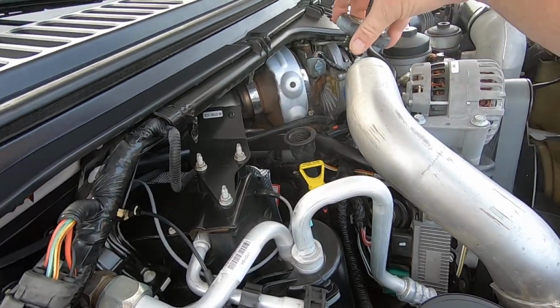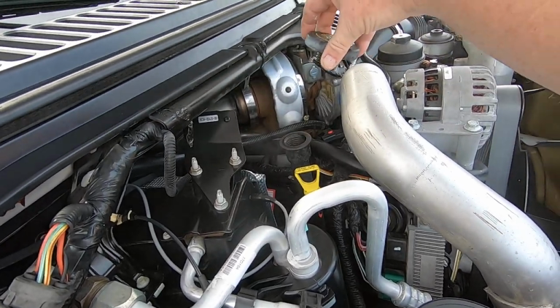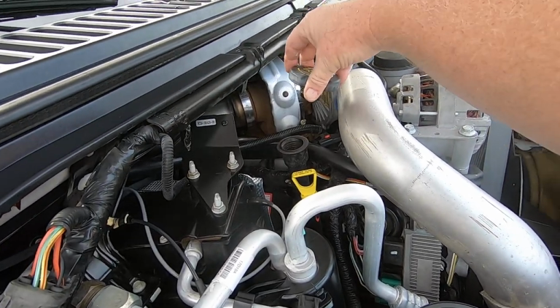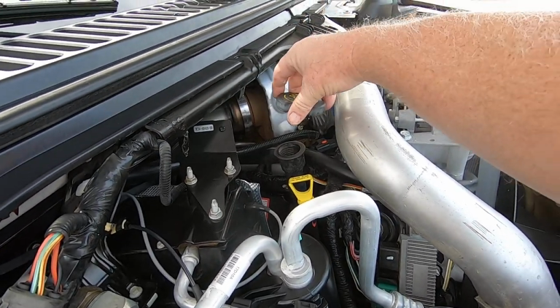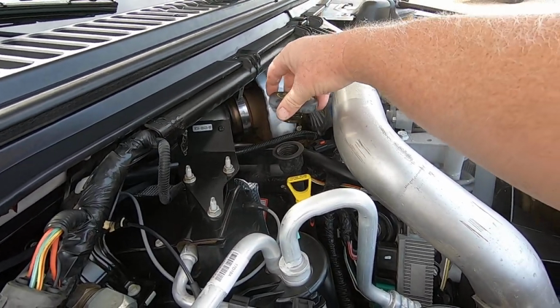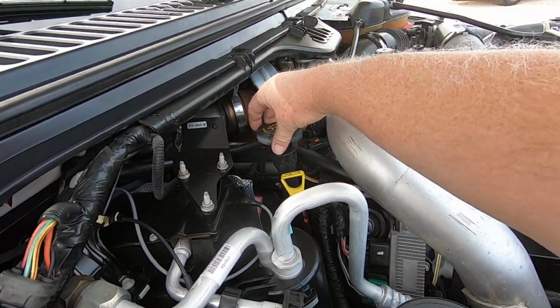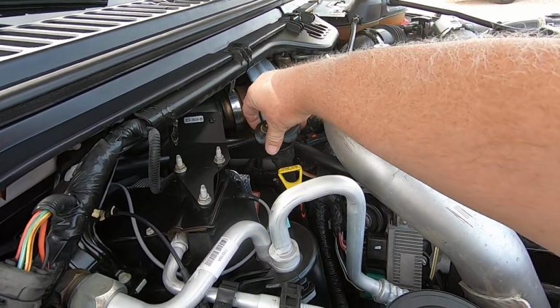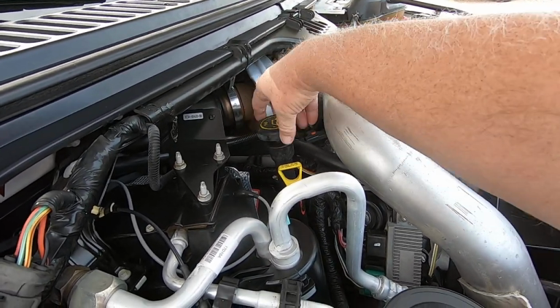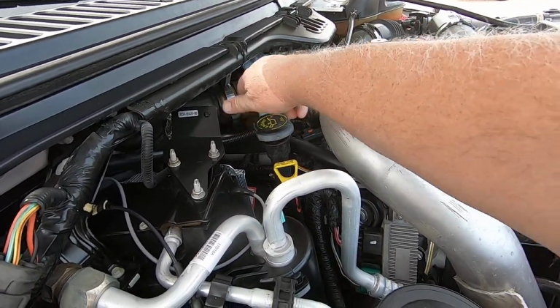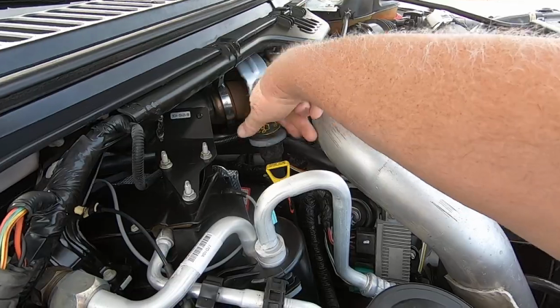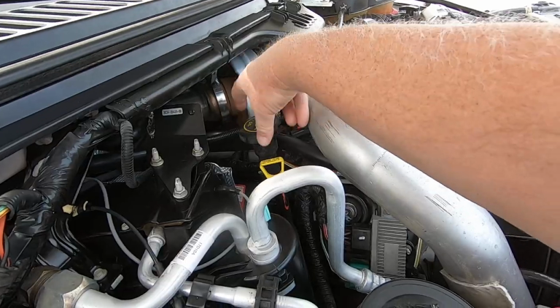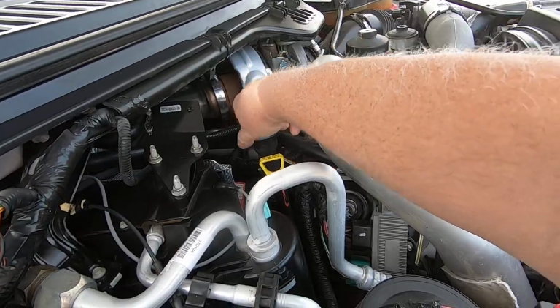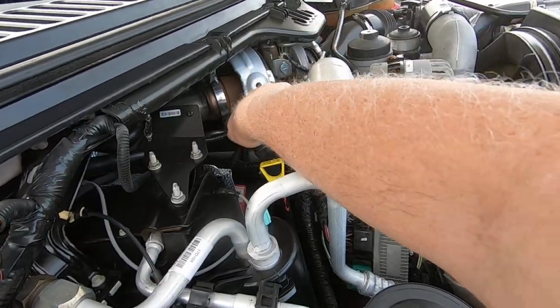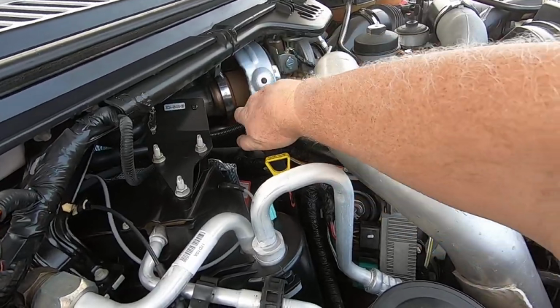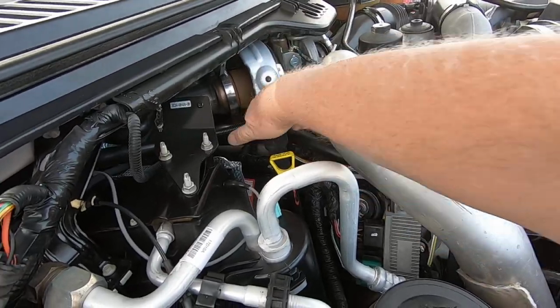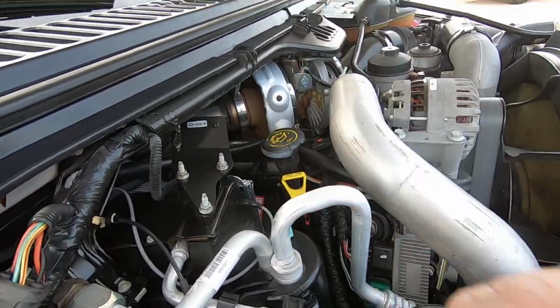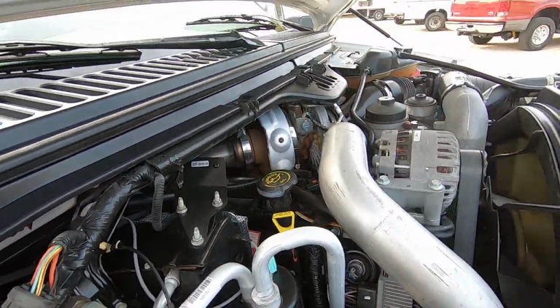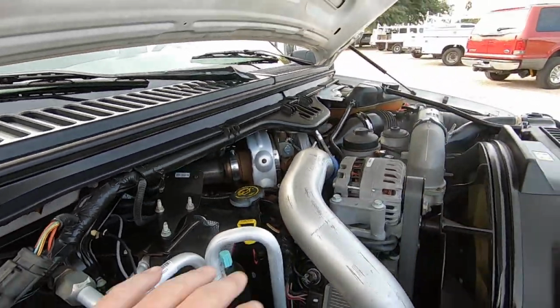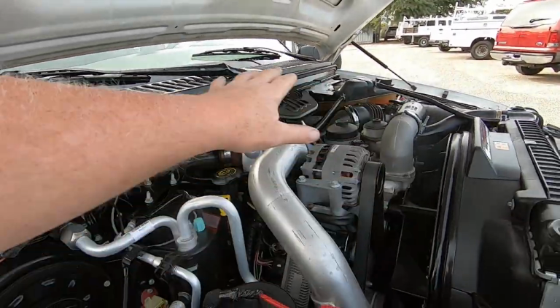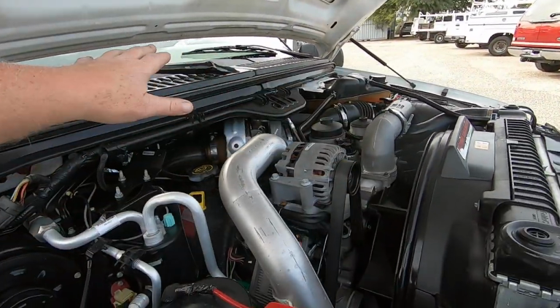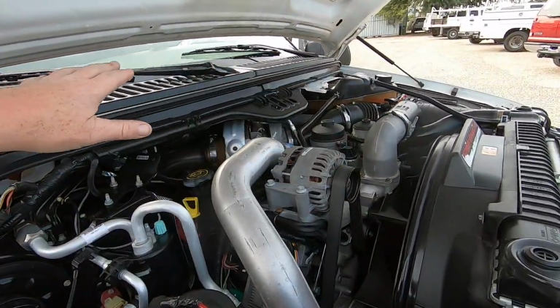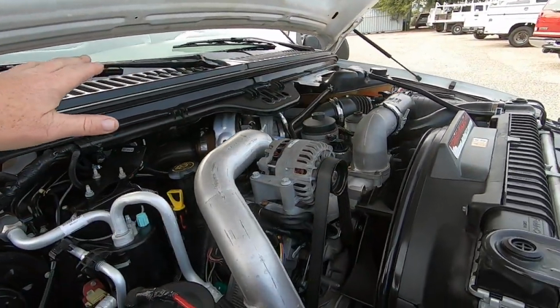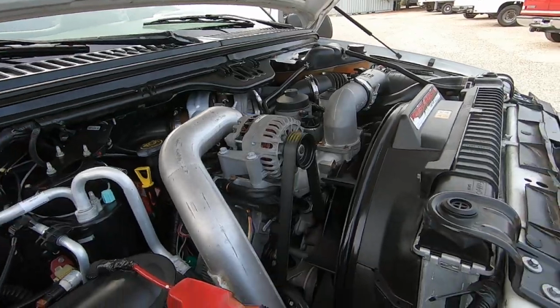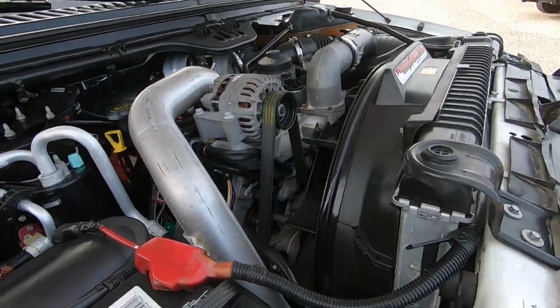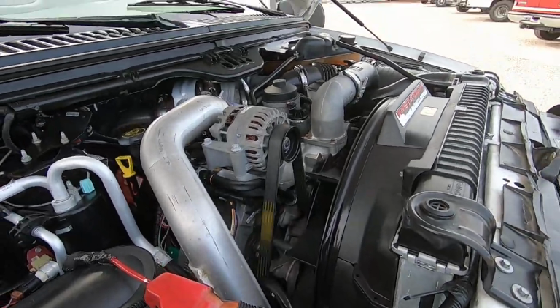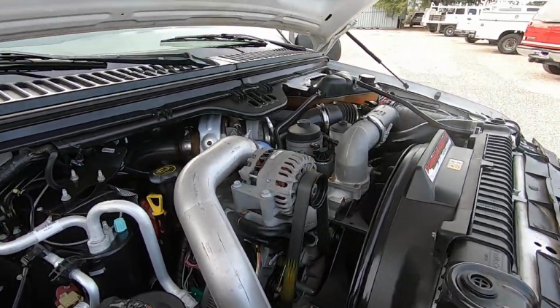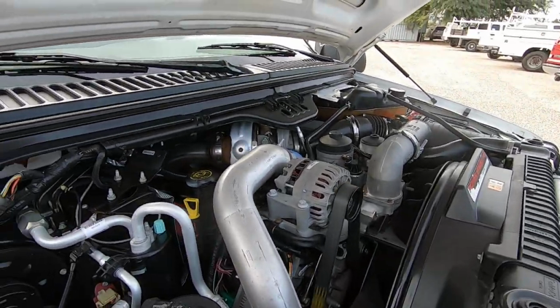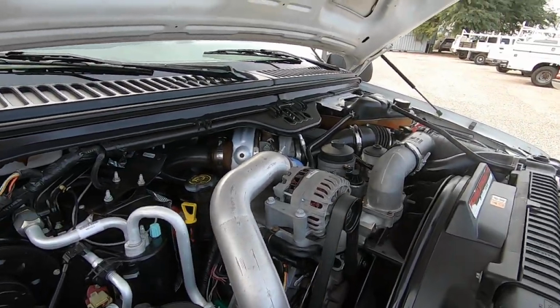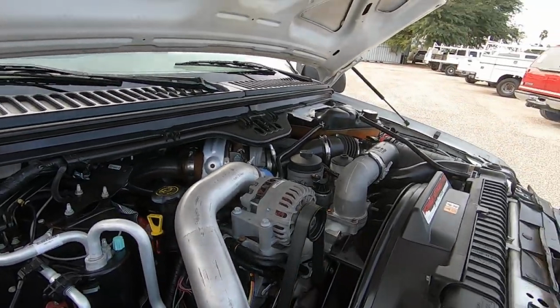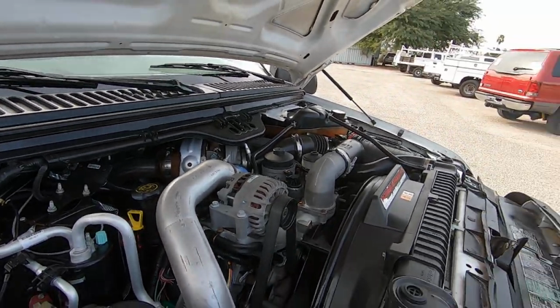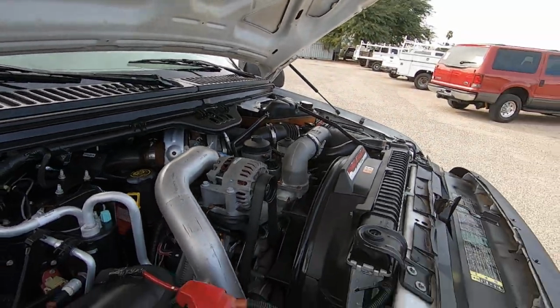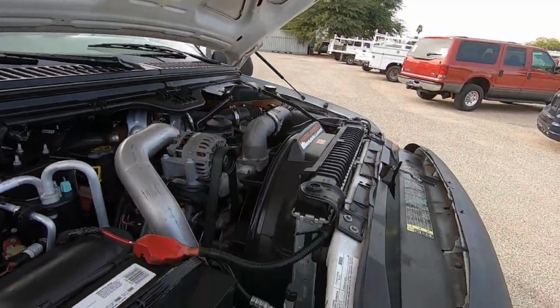There's your blow-by — very, very little. That's excellent. I pressure sprayed the crap out of this motor, so it looks beautiful. Underneath and on top, it's ready to go.